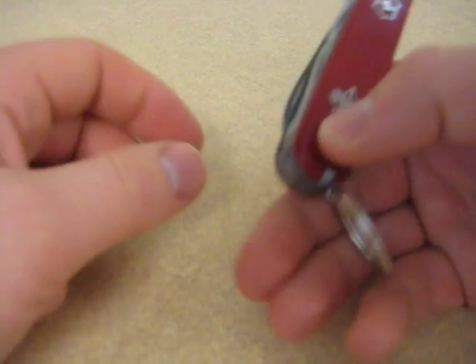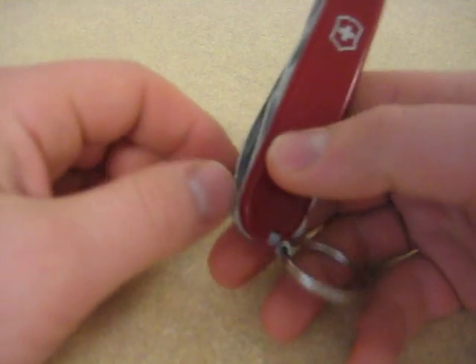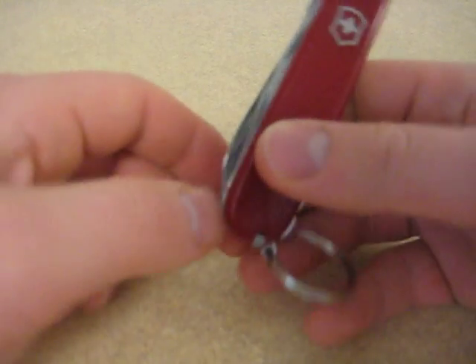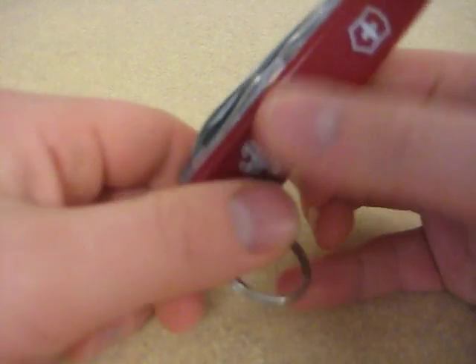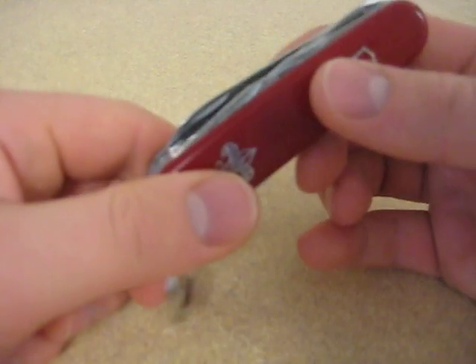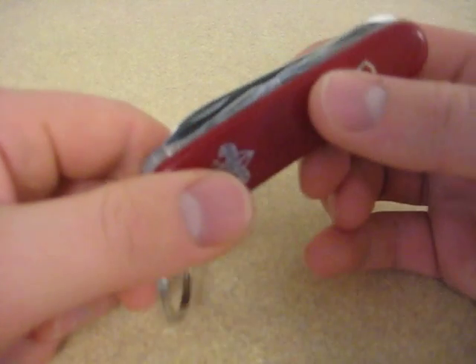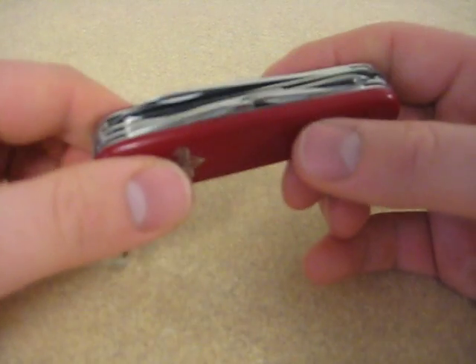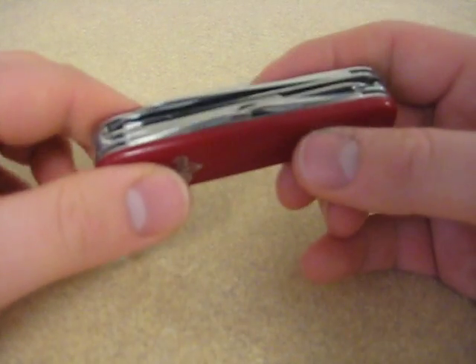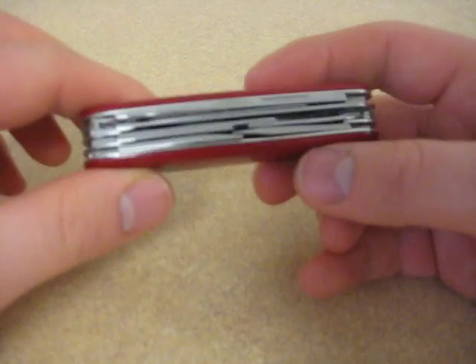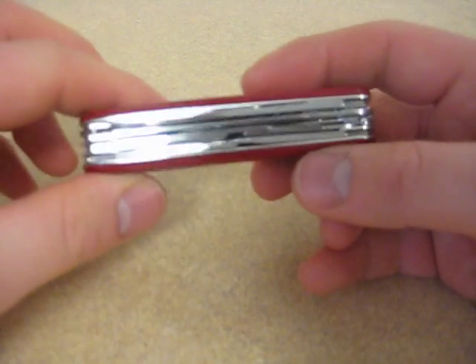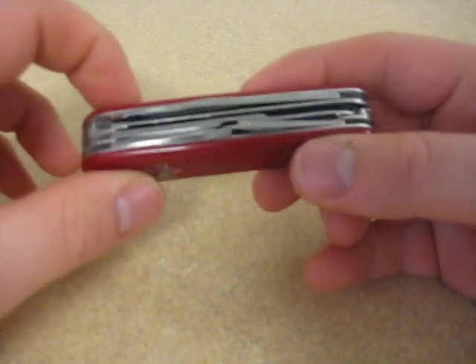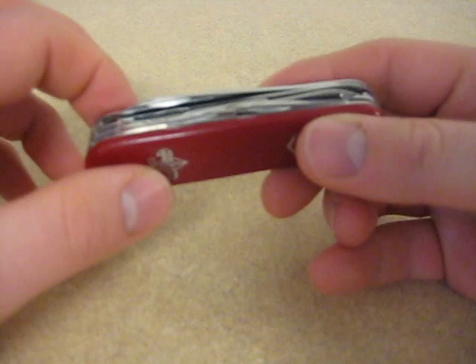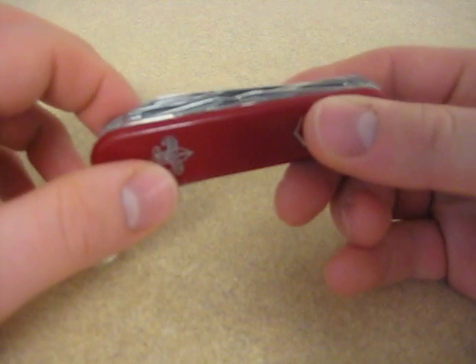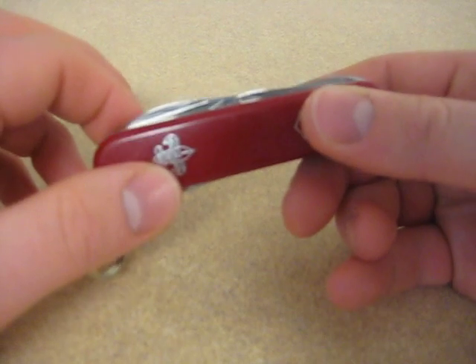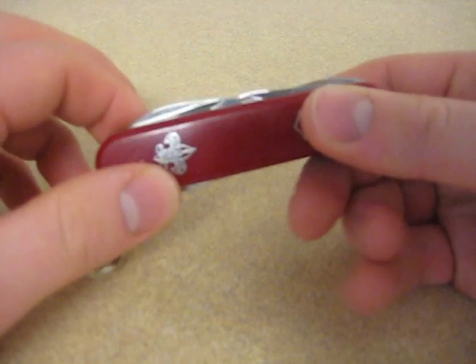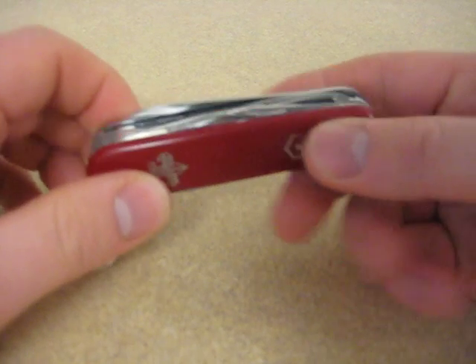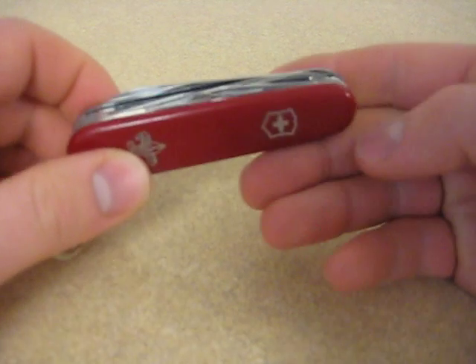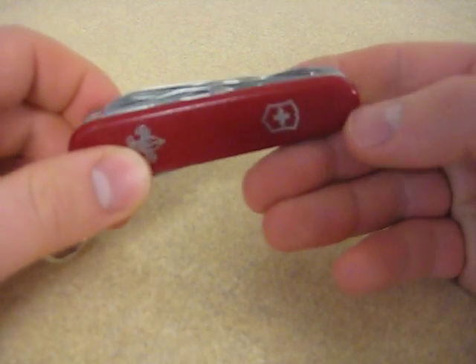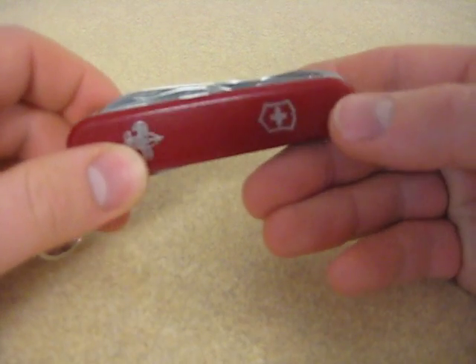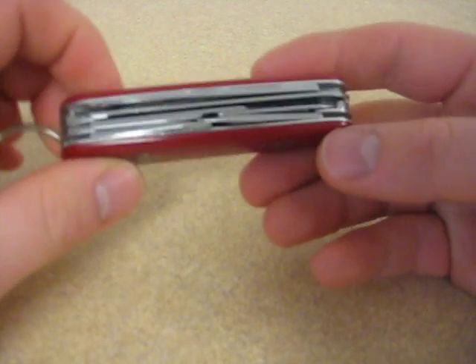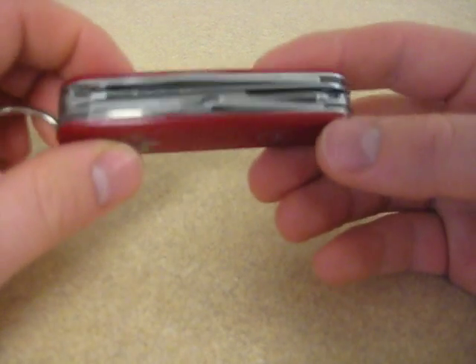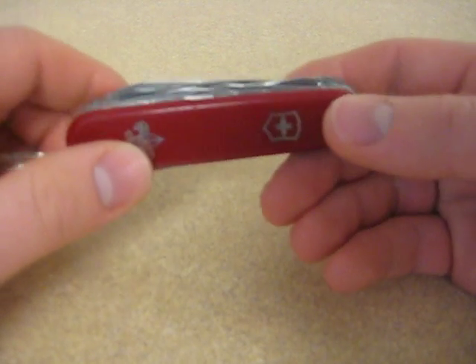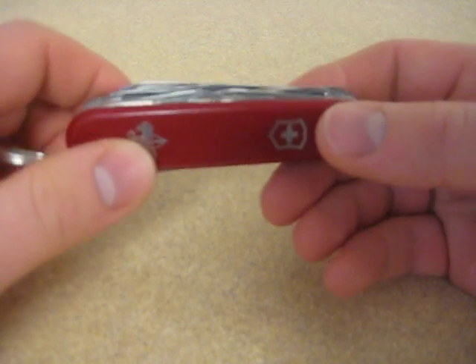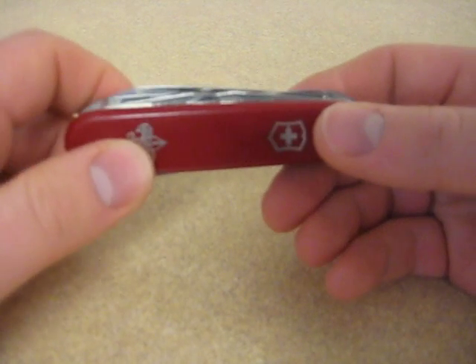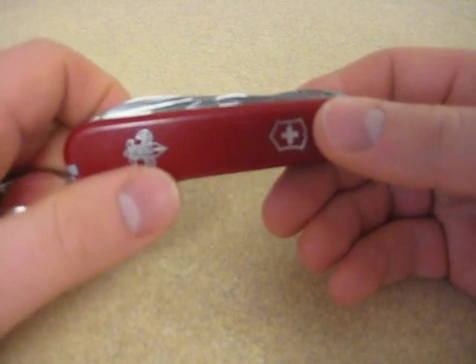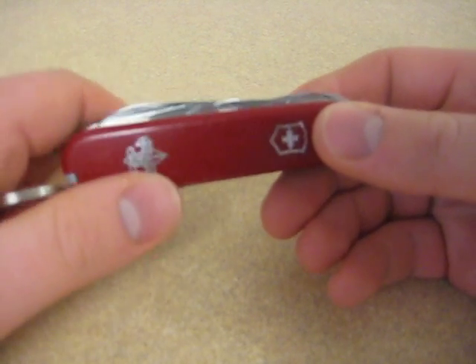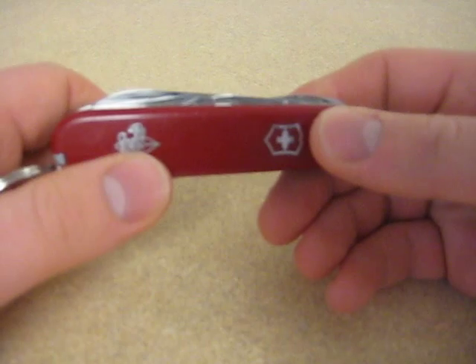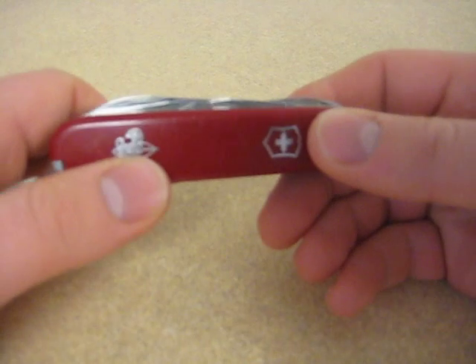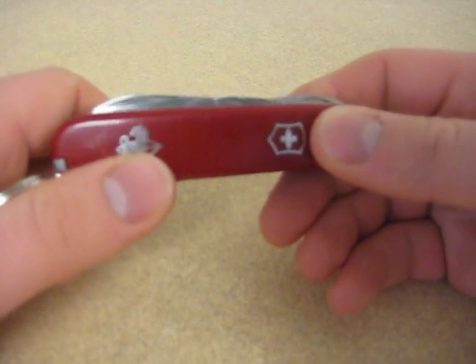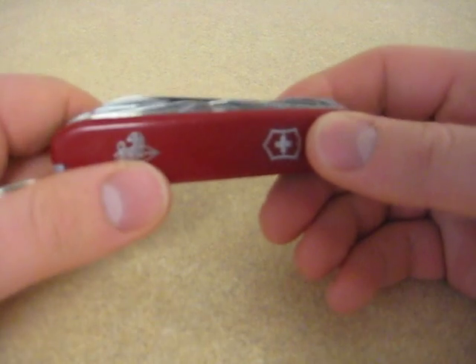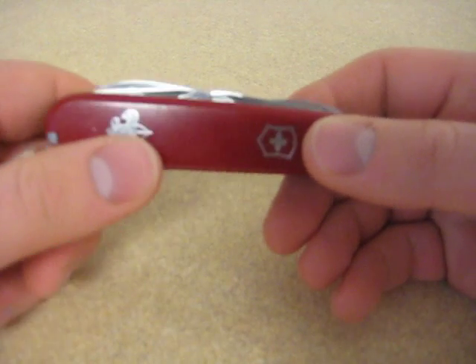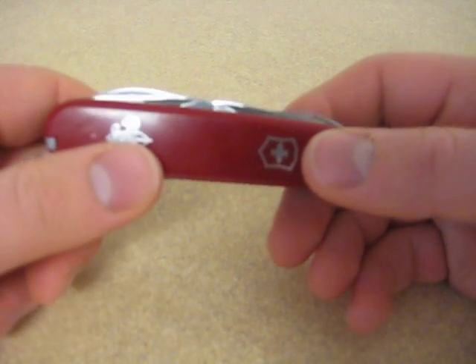So let's talk about the features. It weighs under 4 ounces, right around 3.6, 3.7. It's got quite a number of implements on it, and we'll do a little comparison and contrast here.